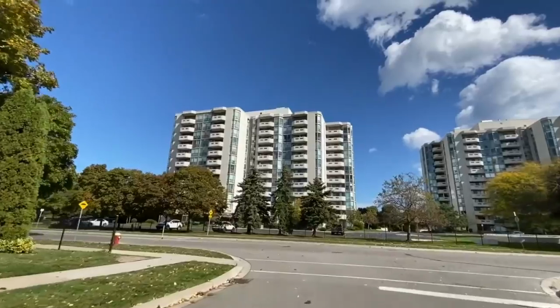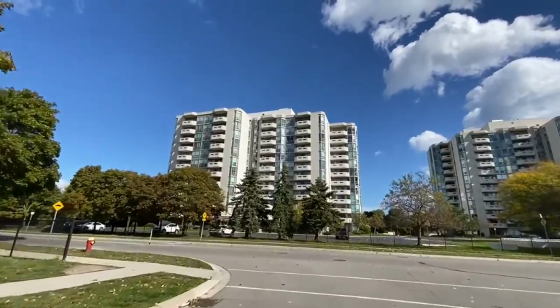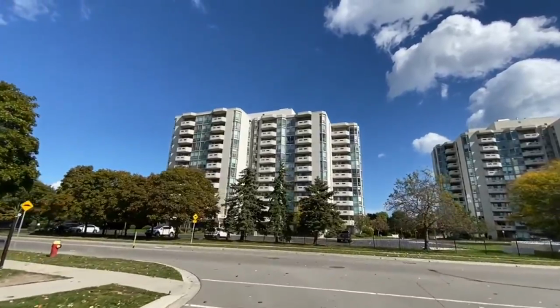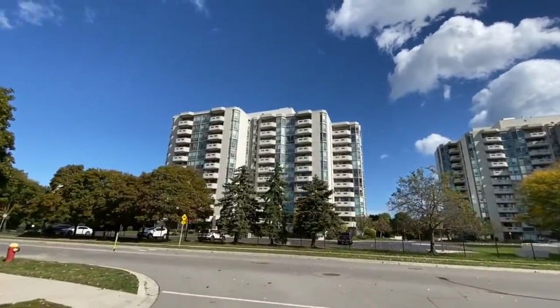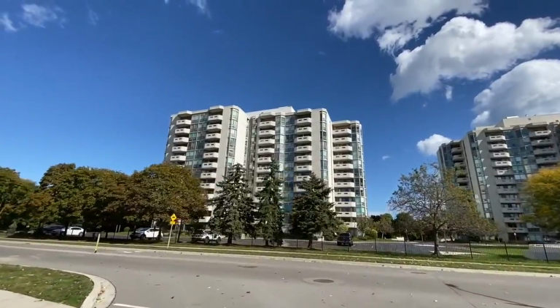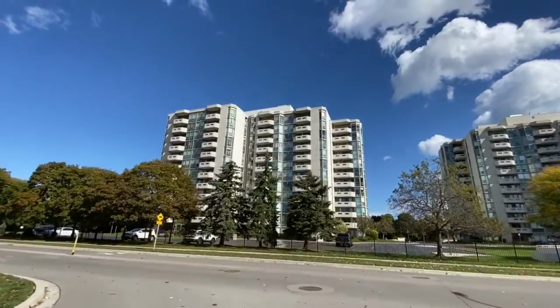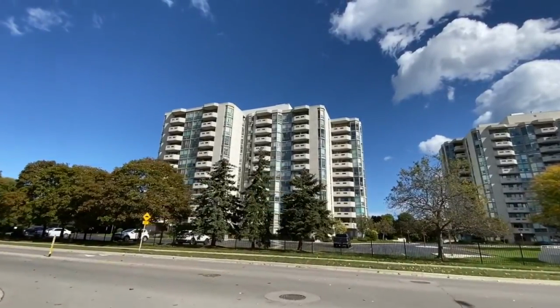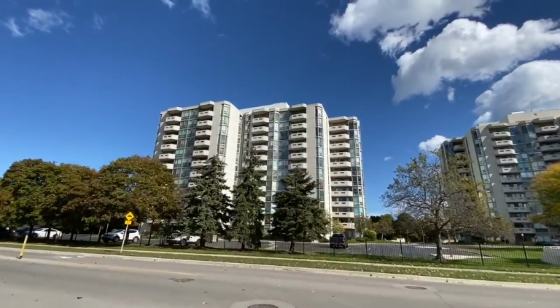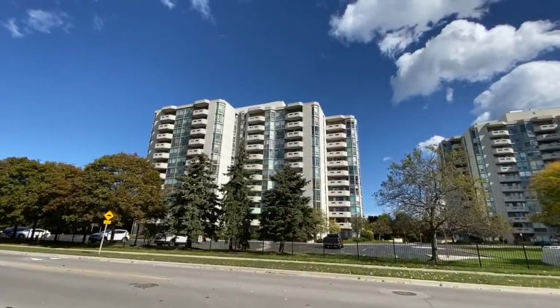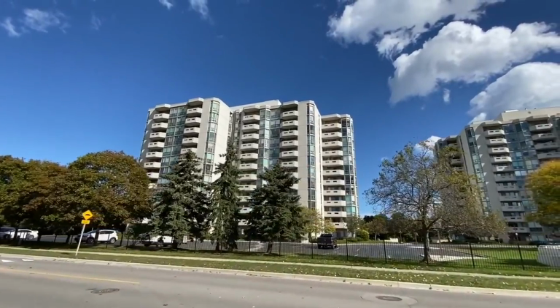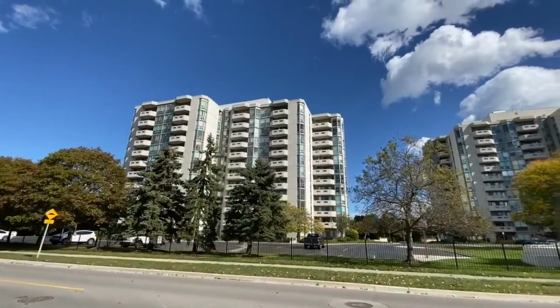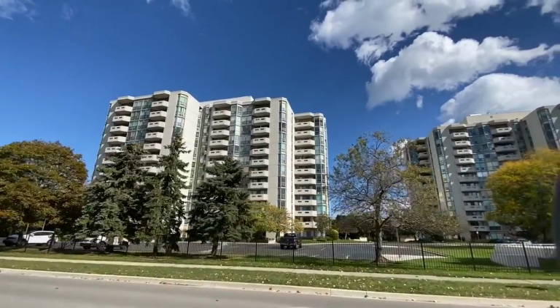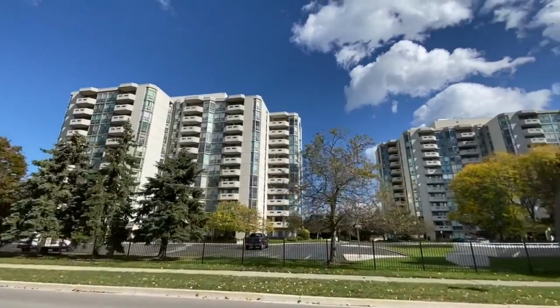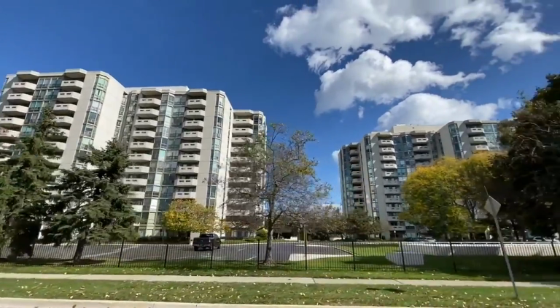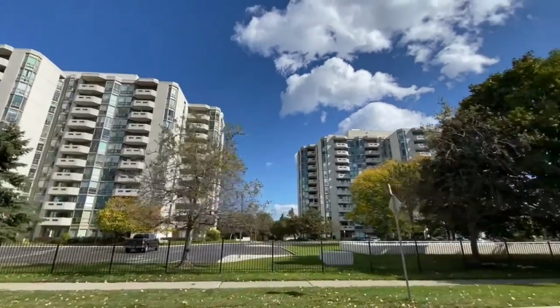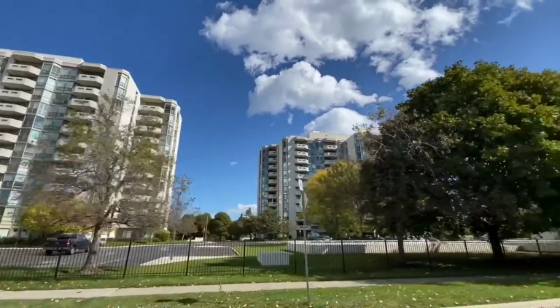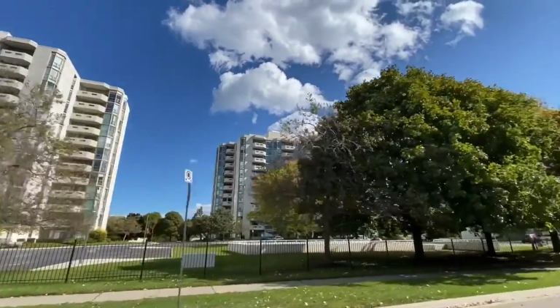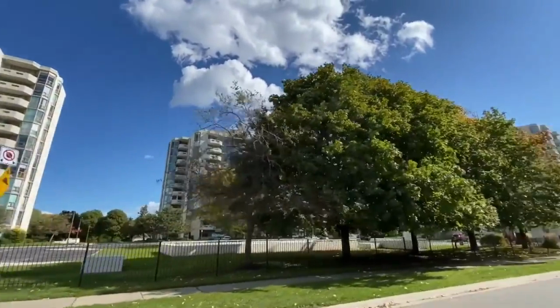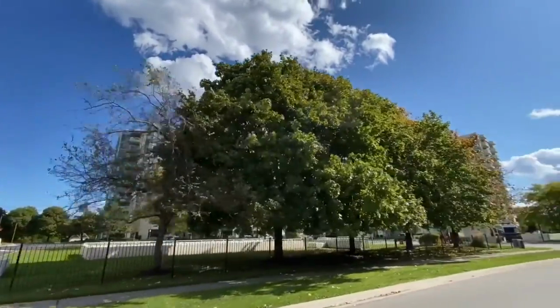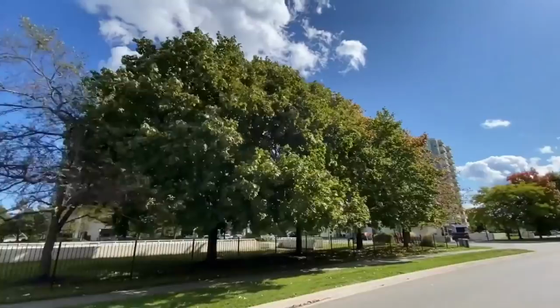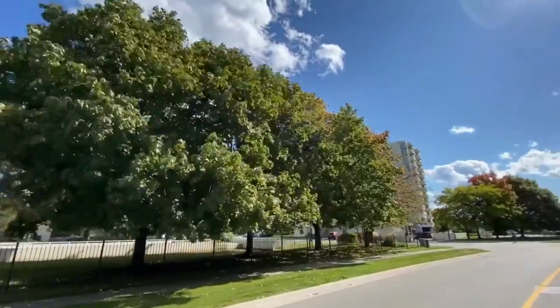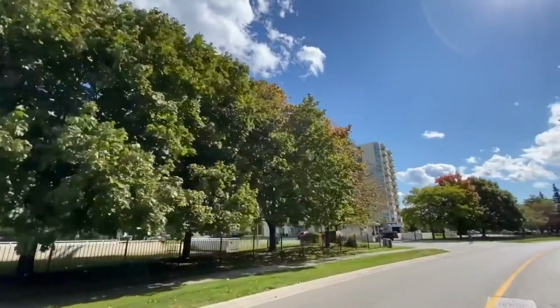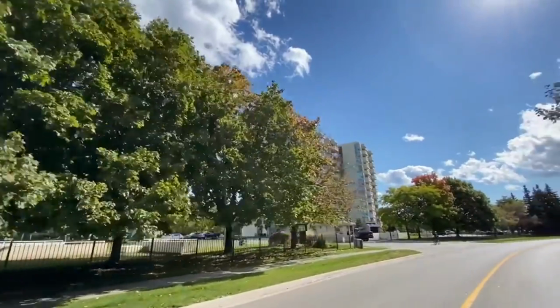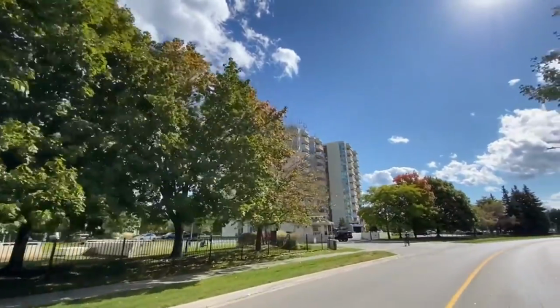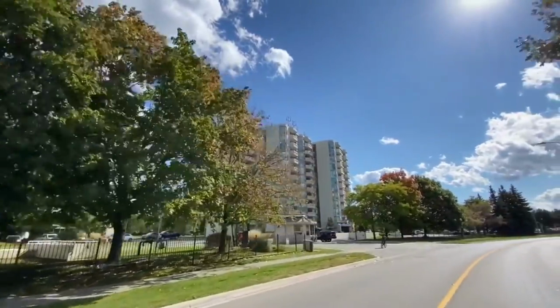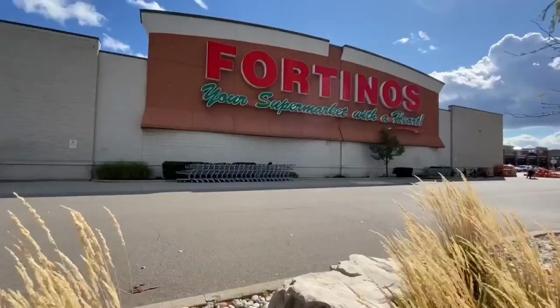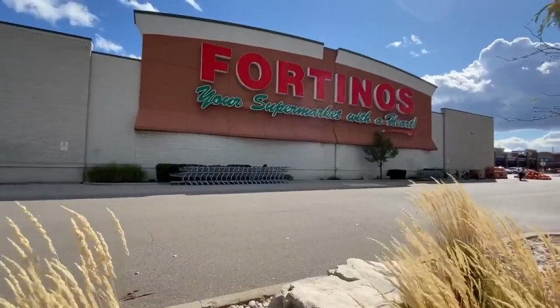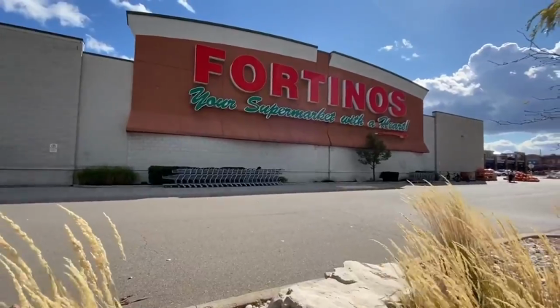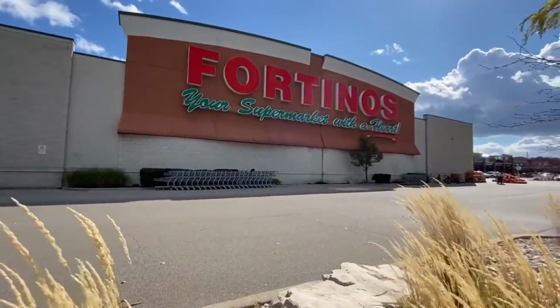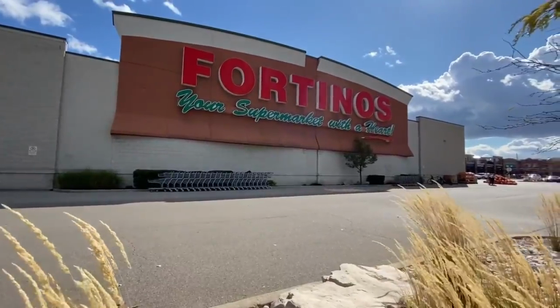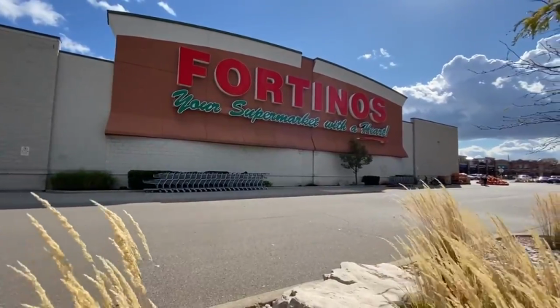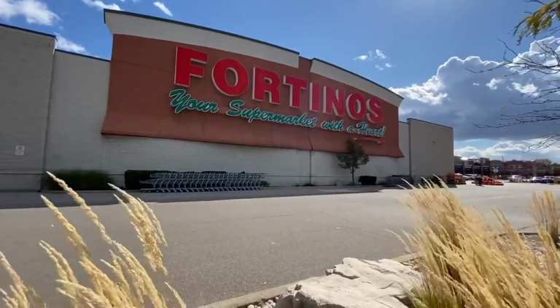These condos have become a popular choice for downsizers looking for lake views and easy walkability to nearby shops and restaurants.